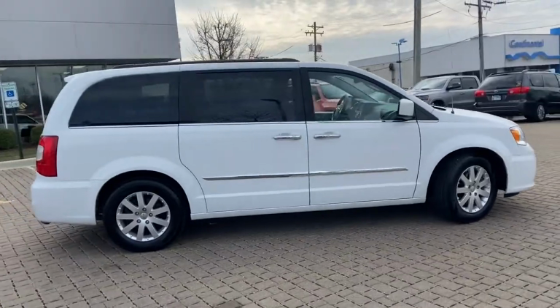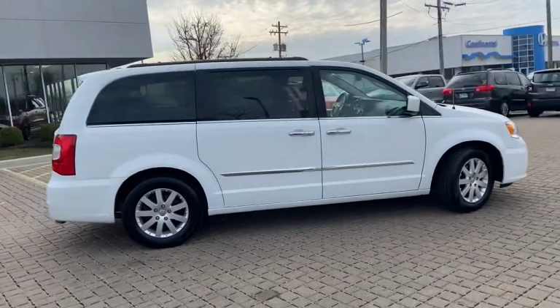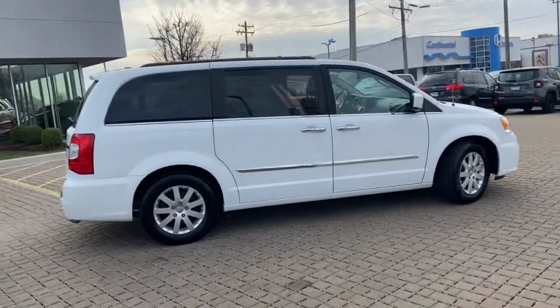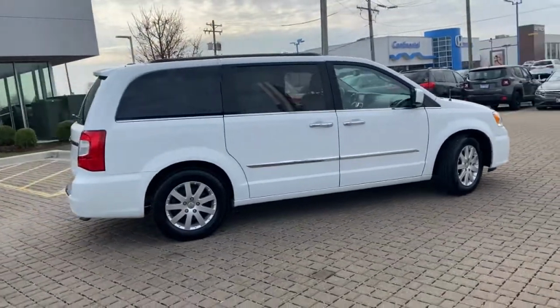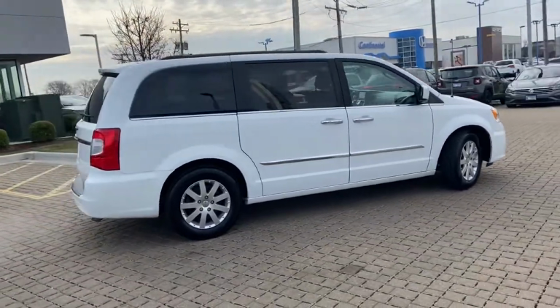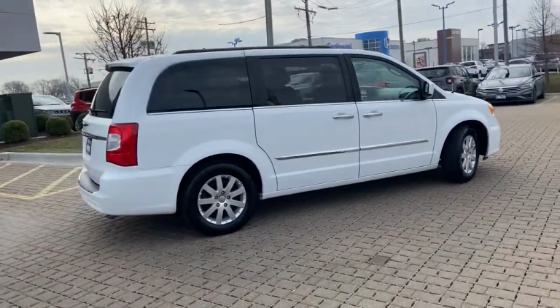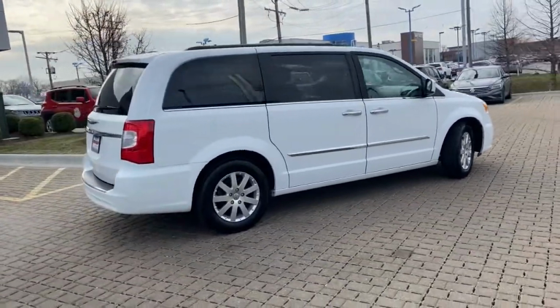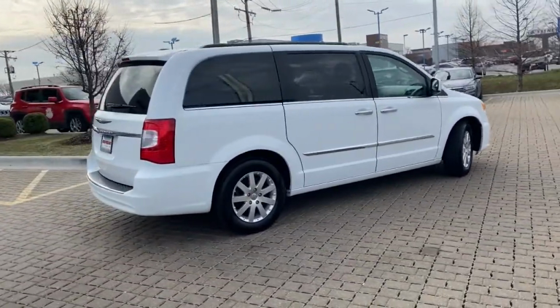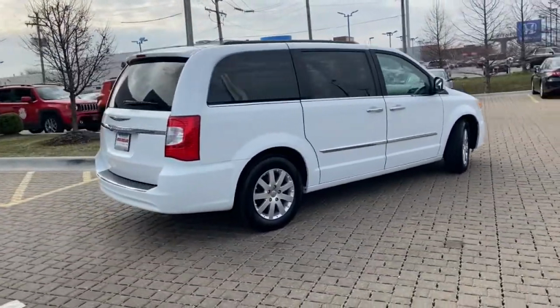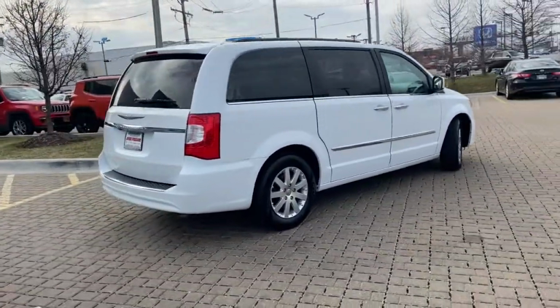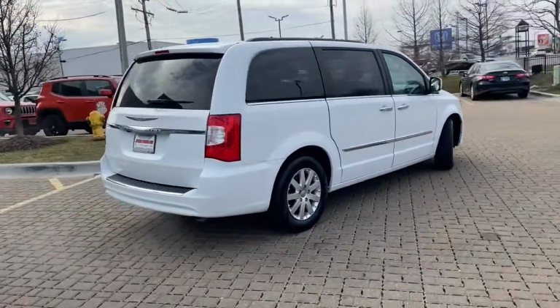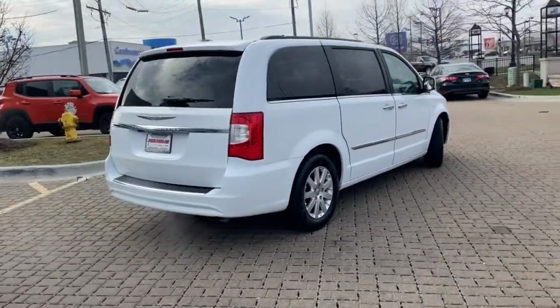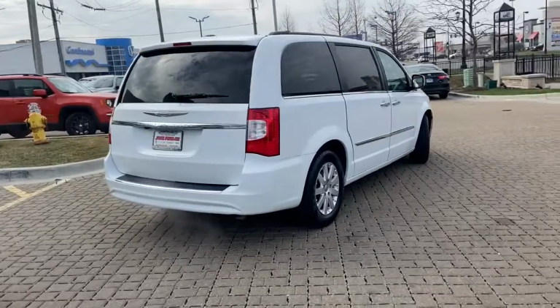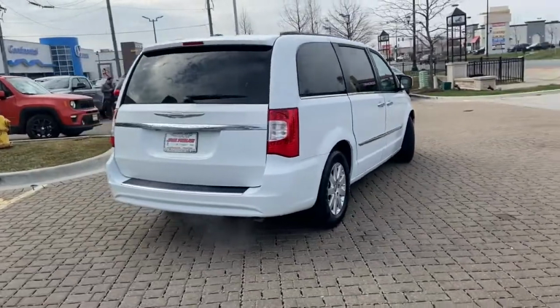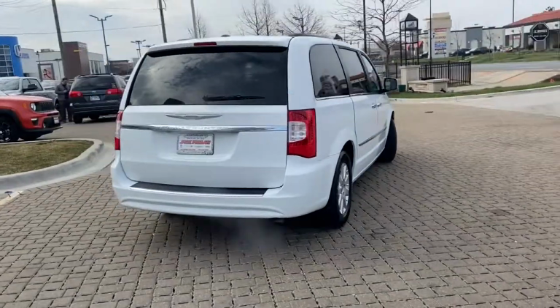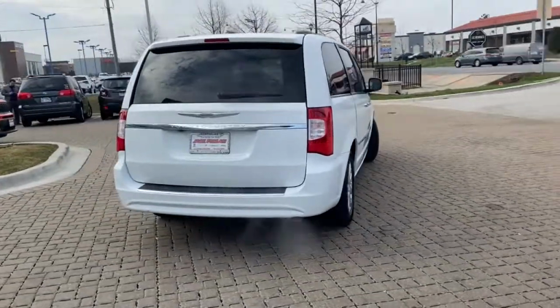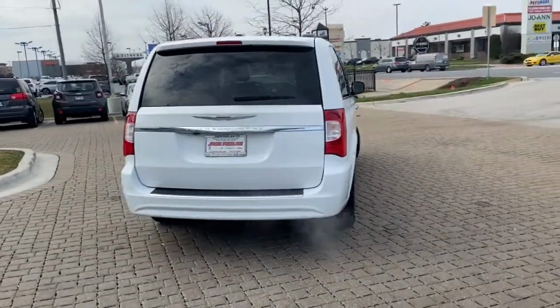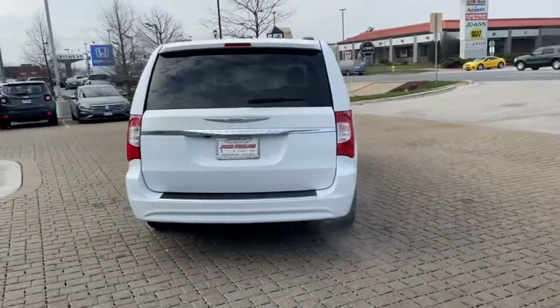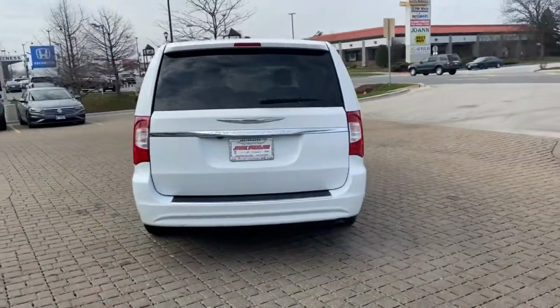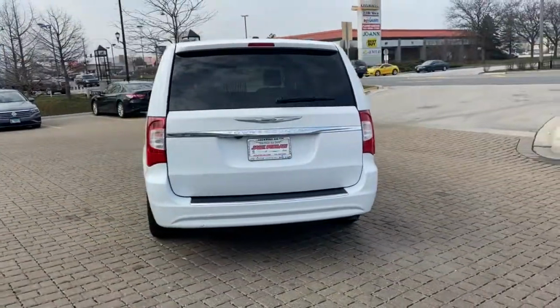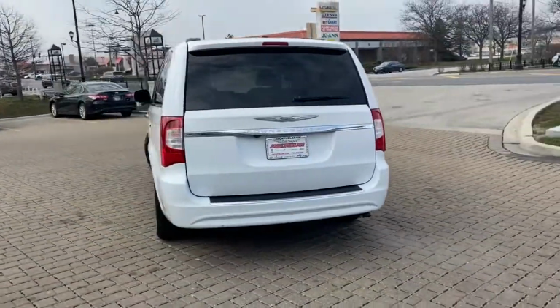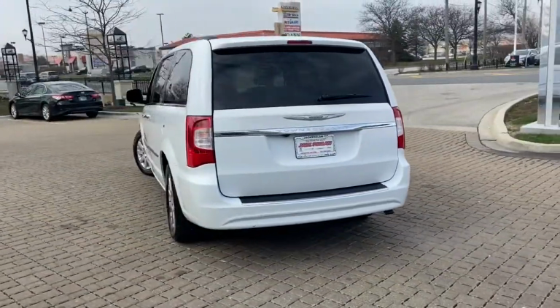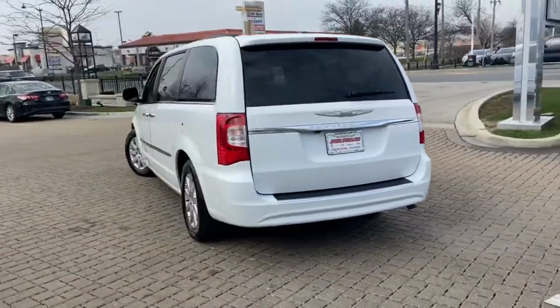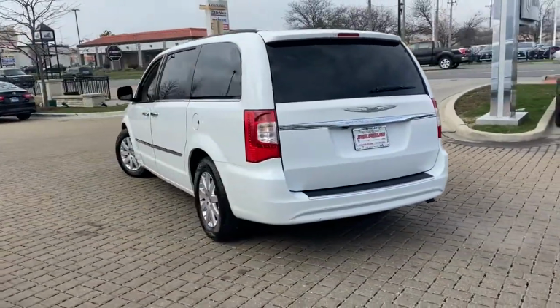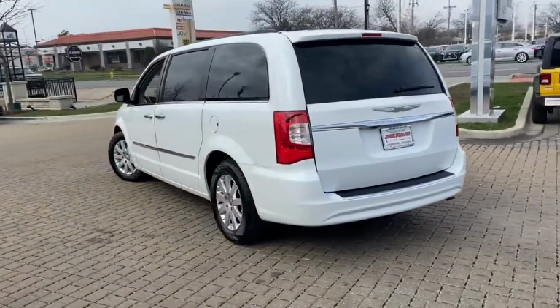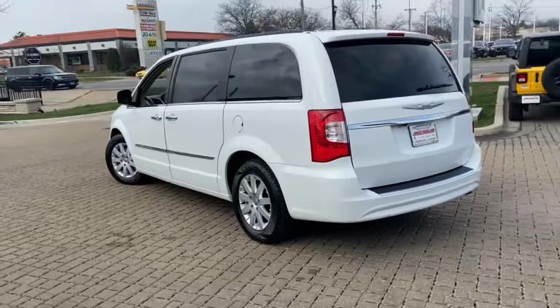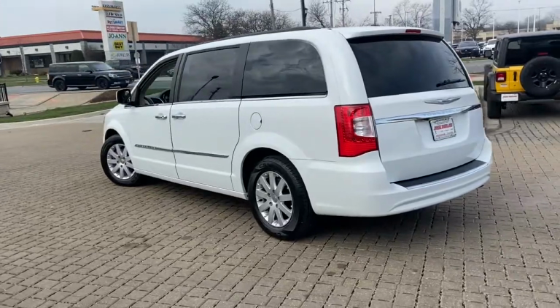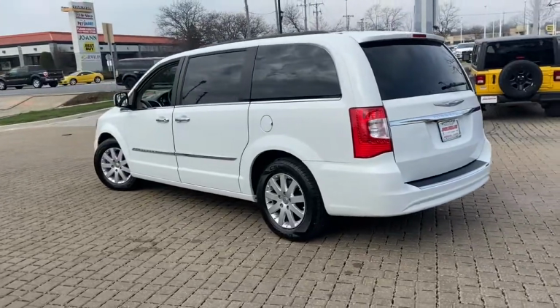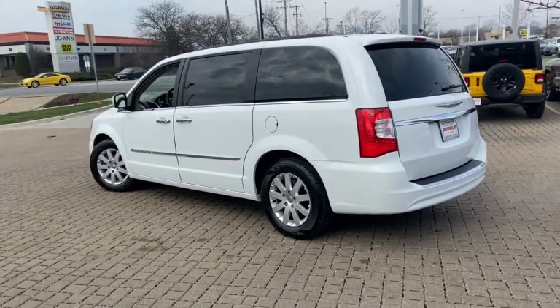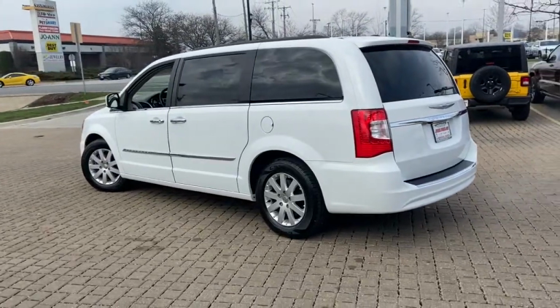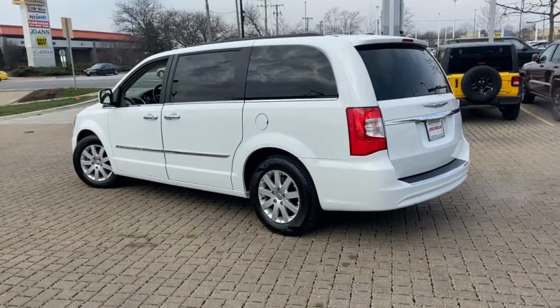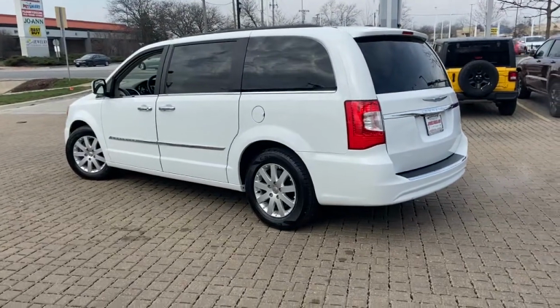Make the most of every drive when you travel in modern style and comfort. Sculpted lines and a quiet cabin soothe your mind, while the latest safety and infotainment tech keeps you secure, focused, and entertained.